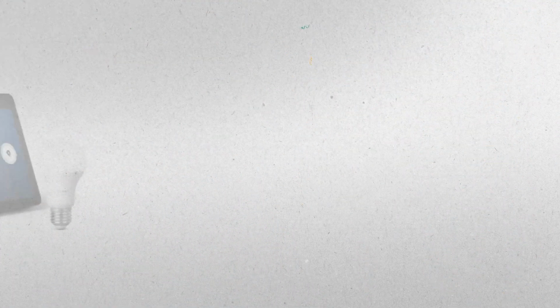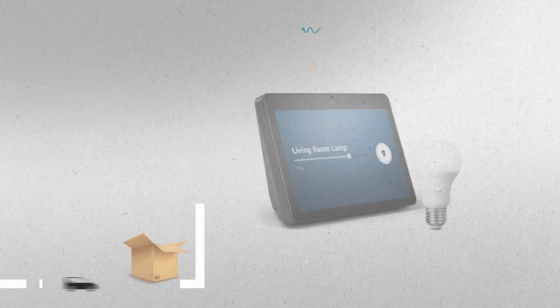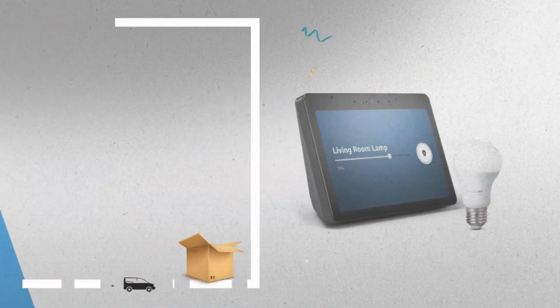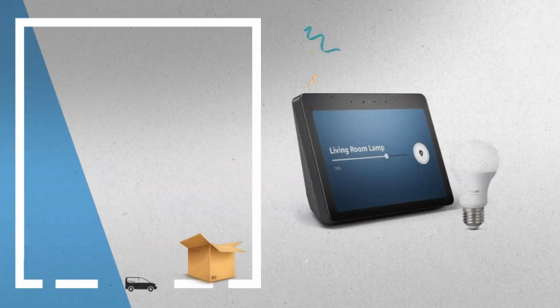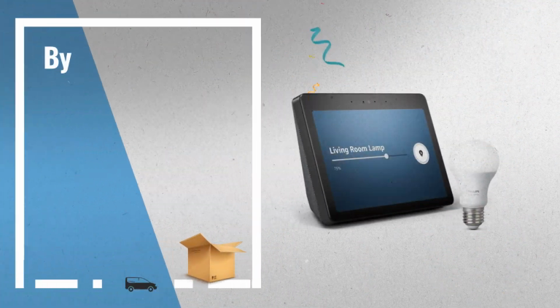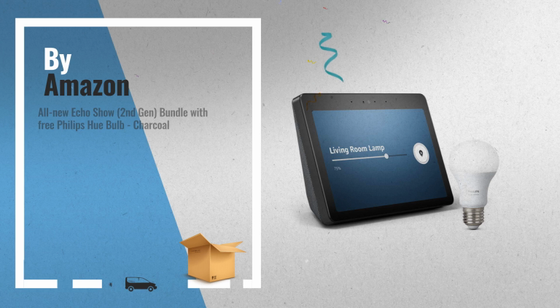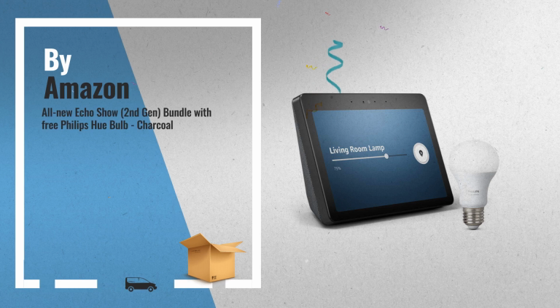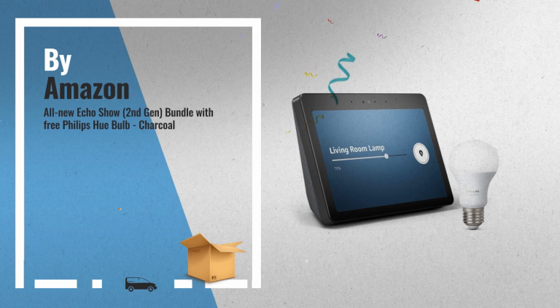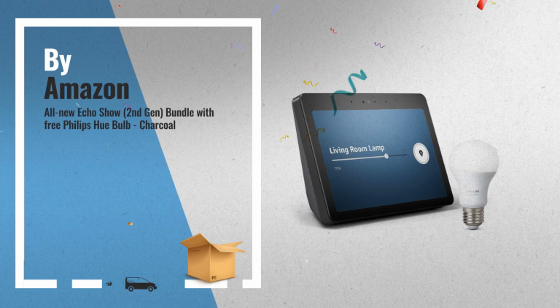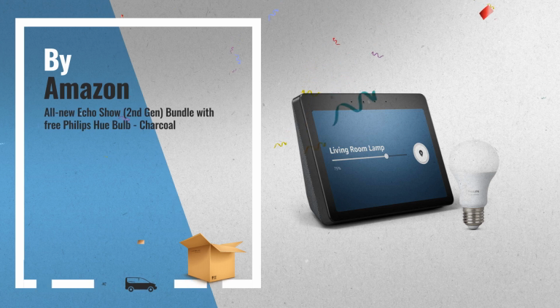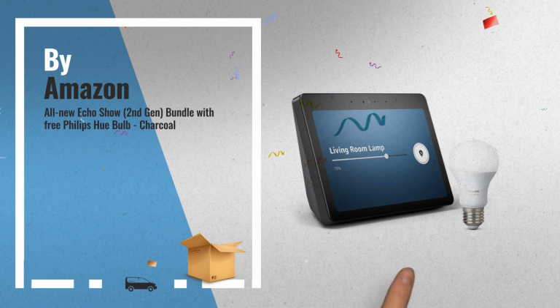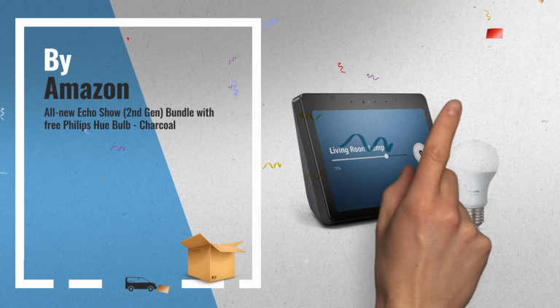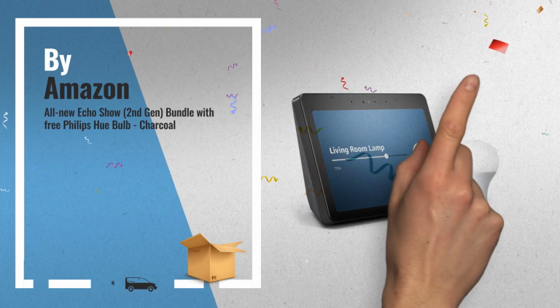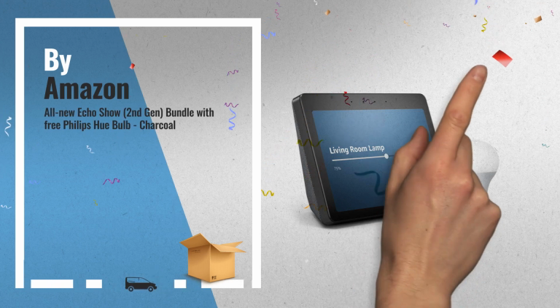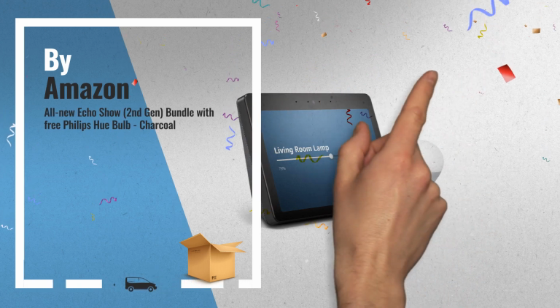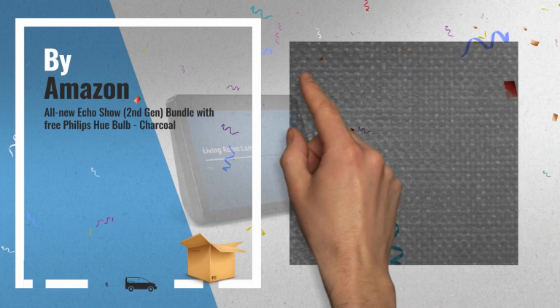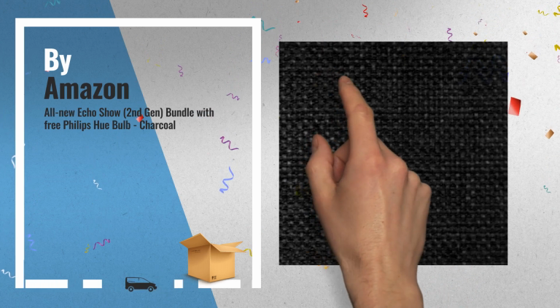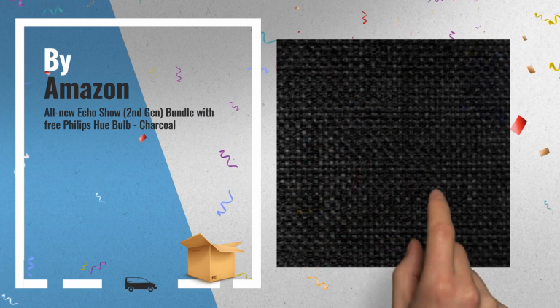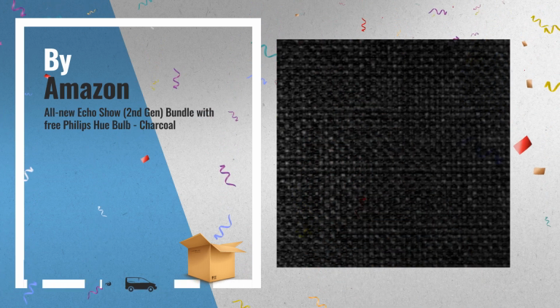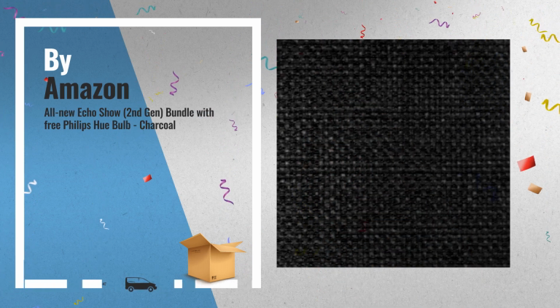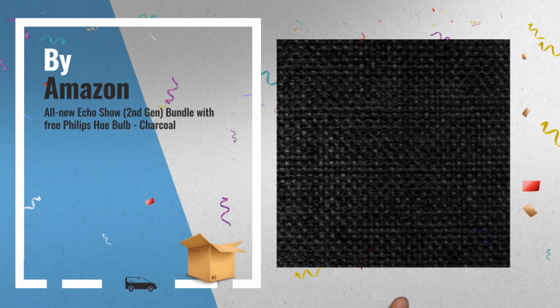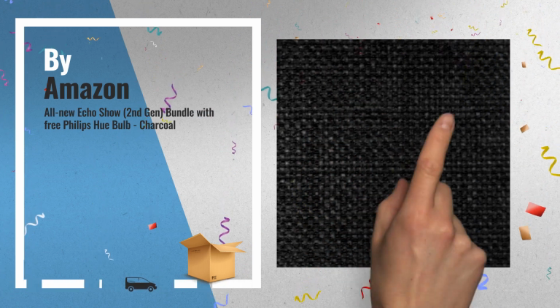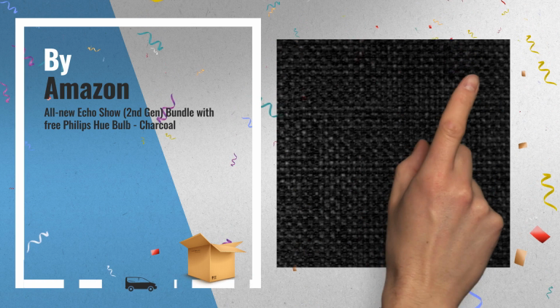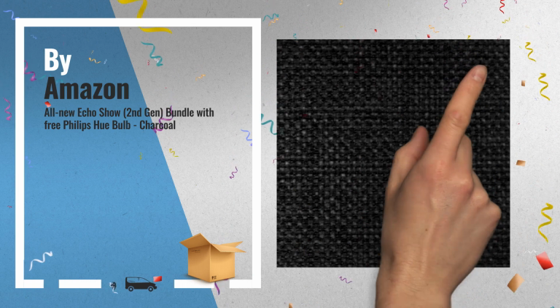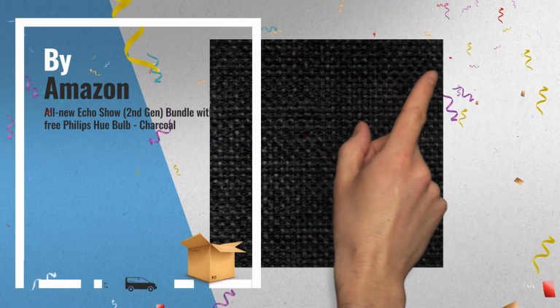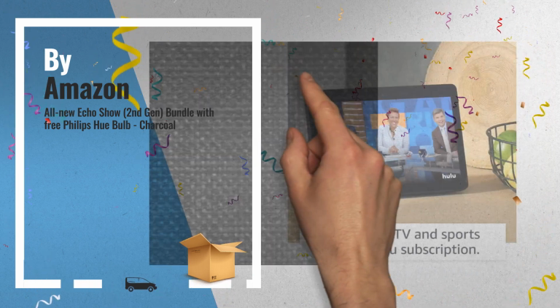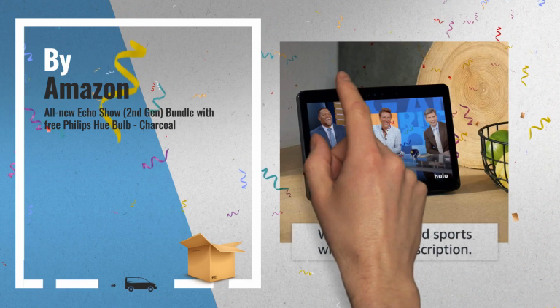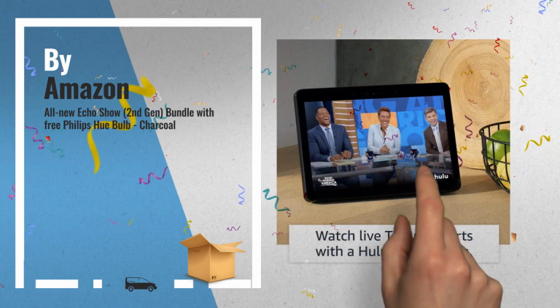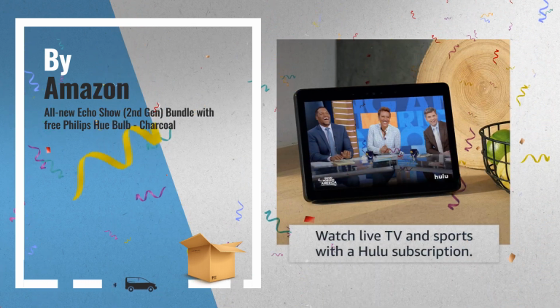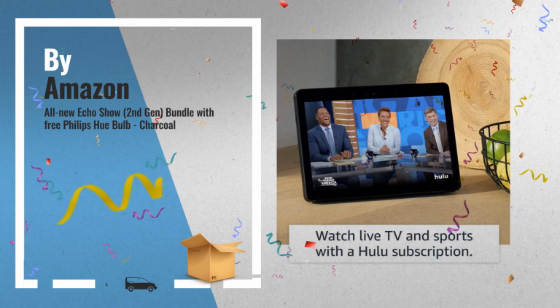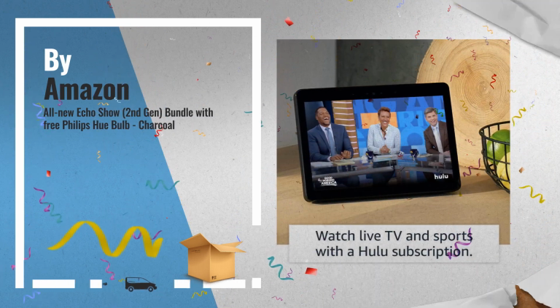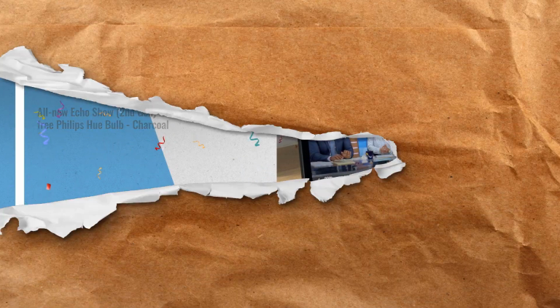Number 4: all-new Echo Show second-gen bundle with free Philips Hue Bulb. Limited Time Offer, $229.99.